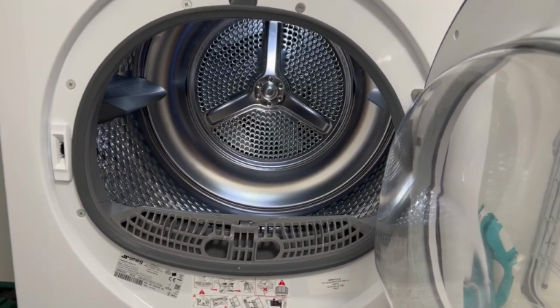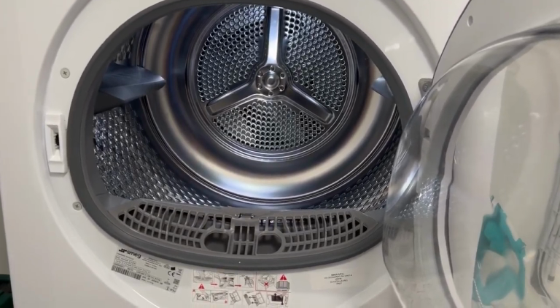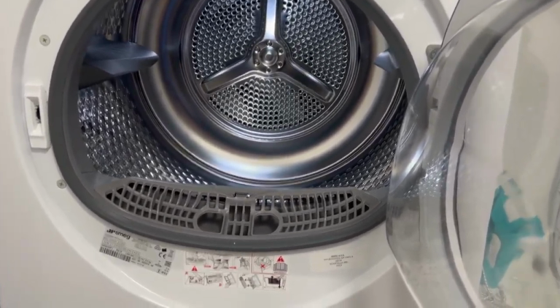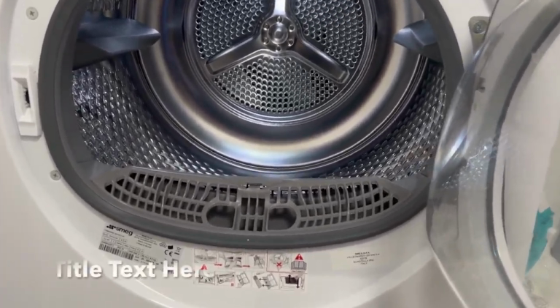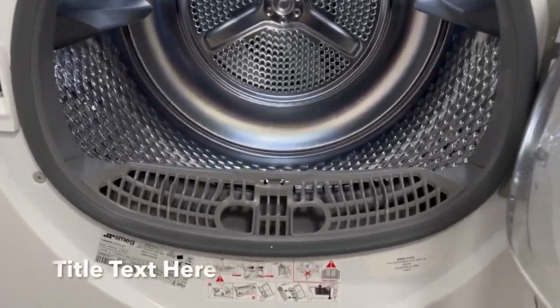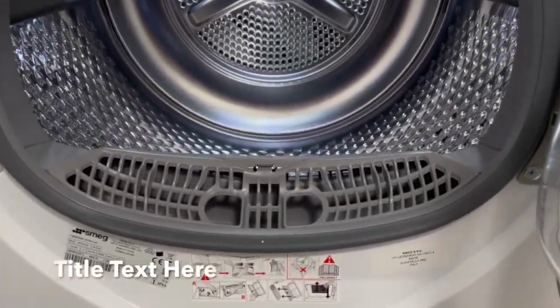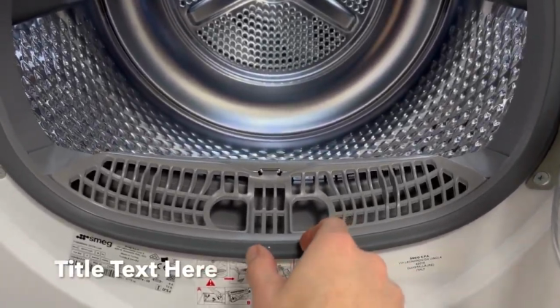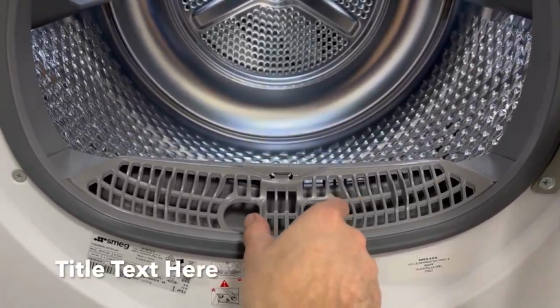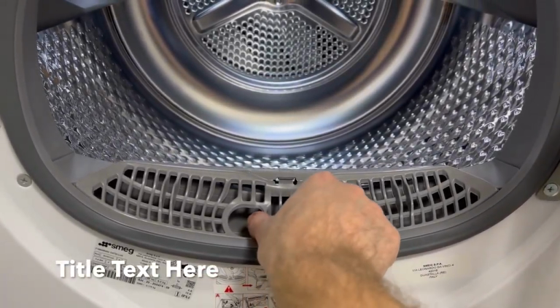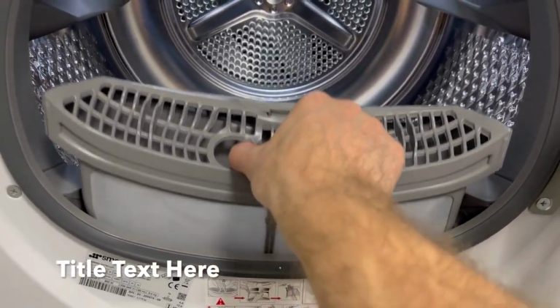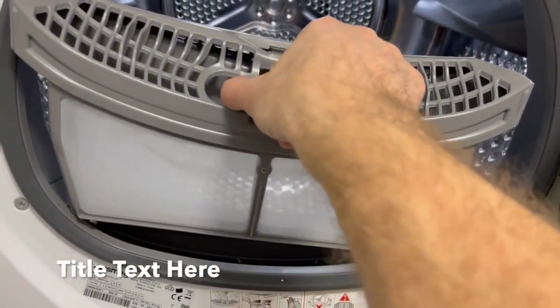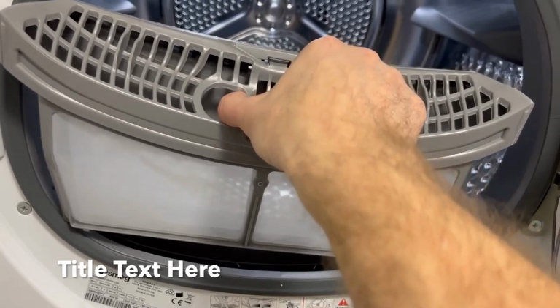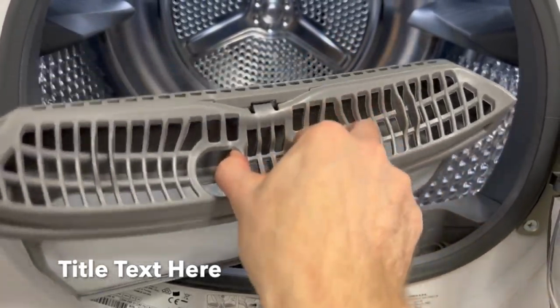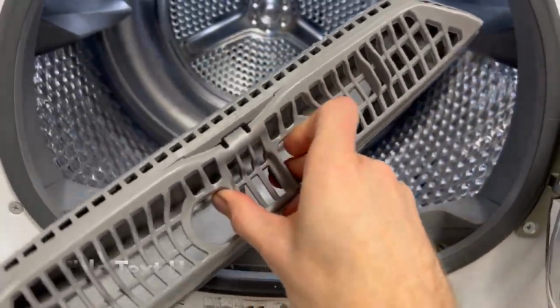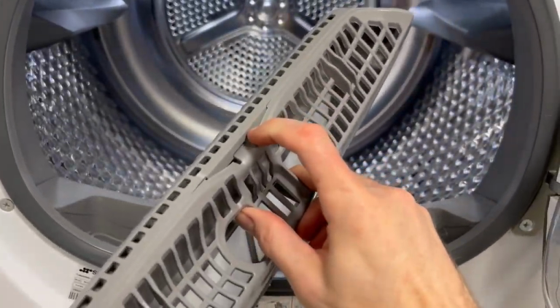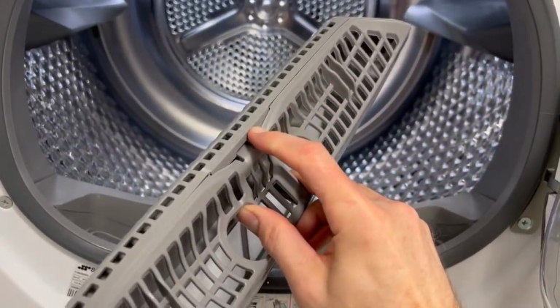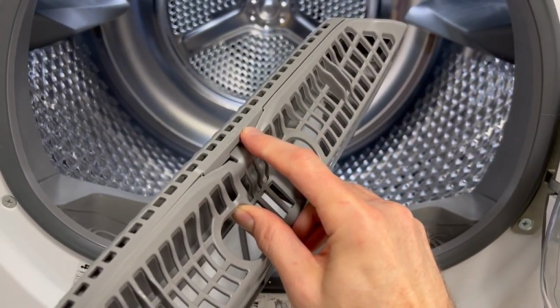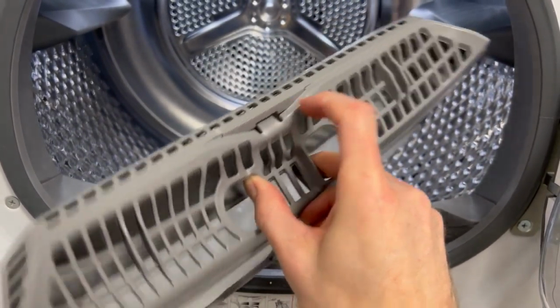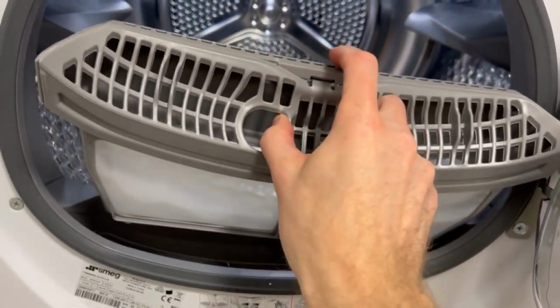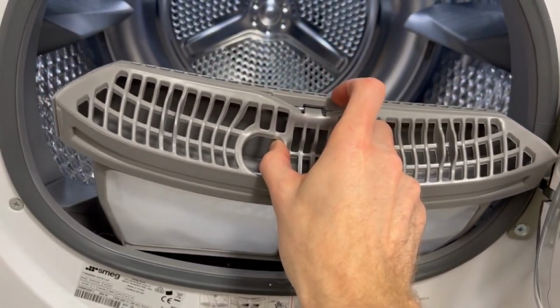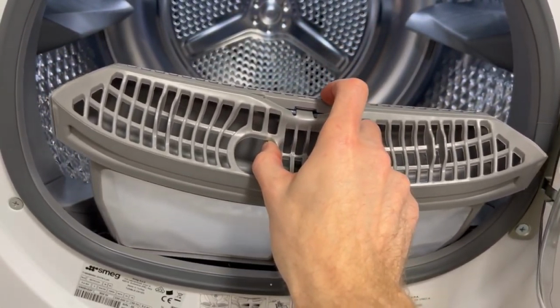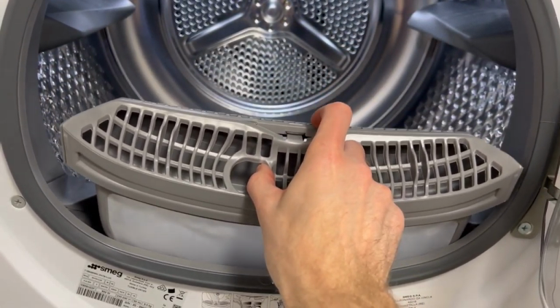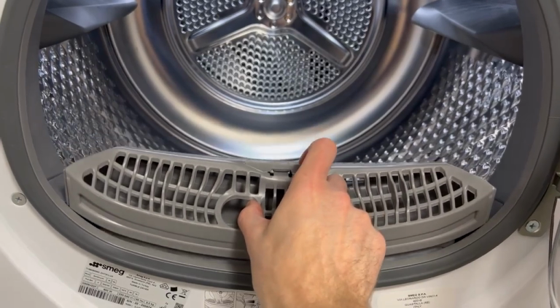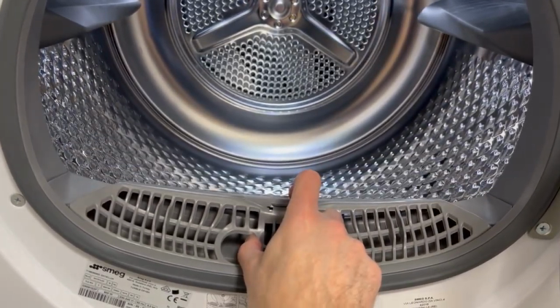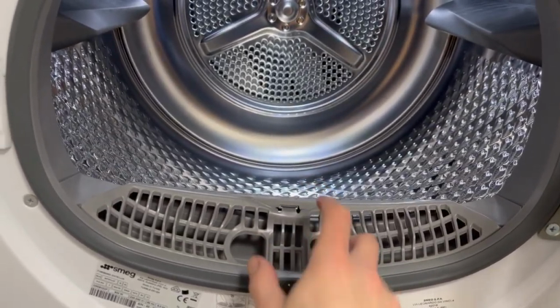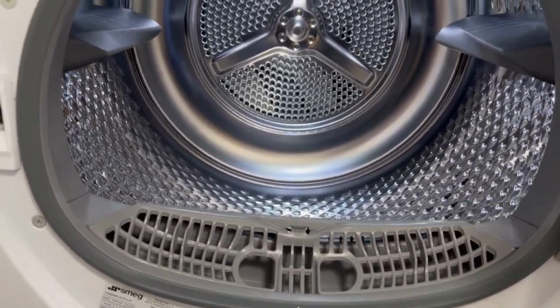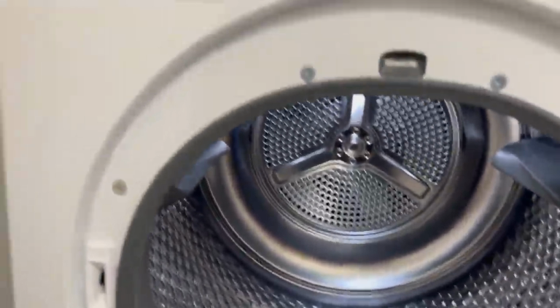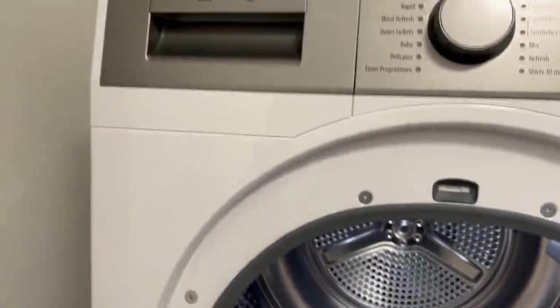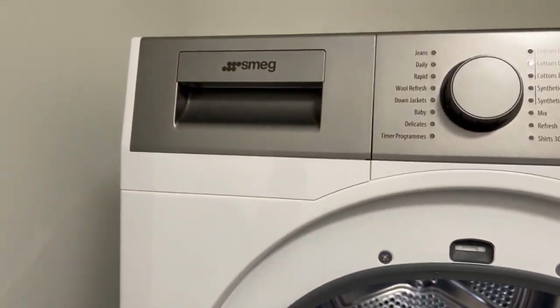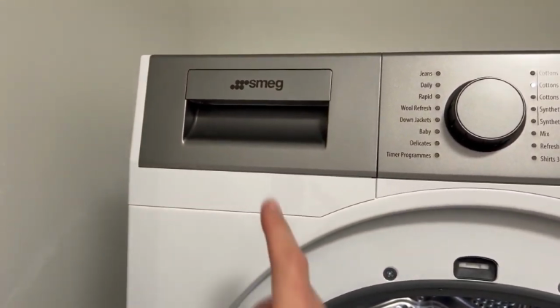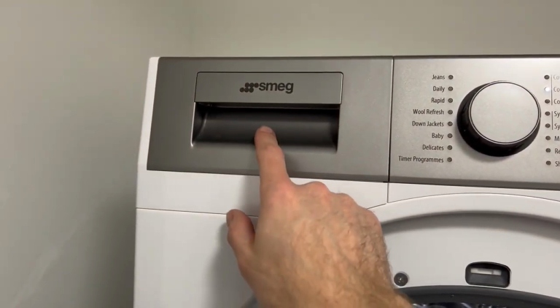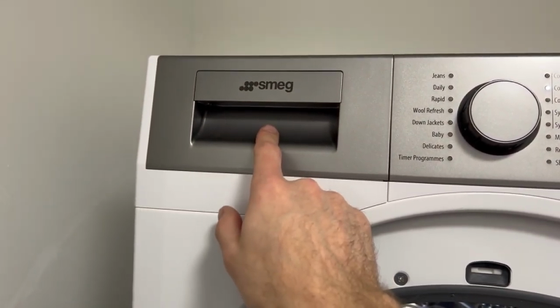Remember, after you've used it you need to remove any lint from in here — this just pops open. Once you remove the lint, put that in the bin. Replace the filter back in place, and you also need to make sure this drawer is empty.